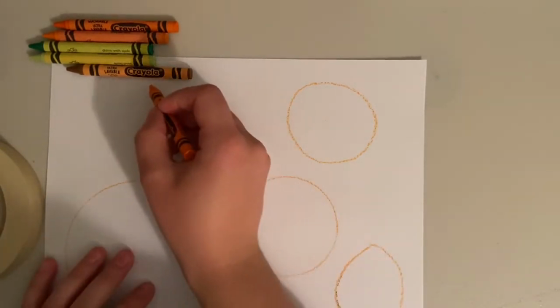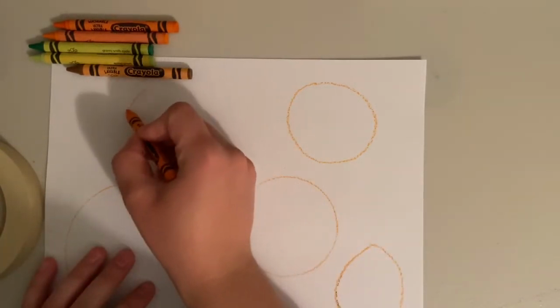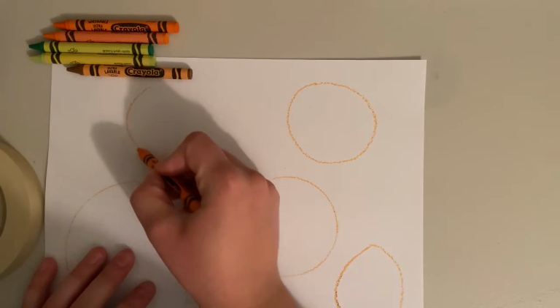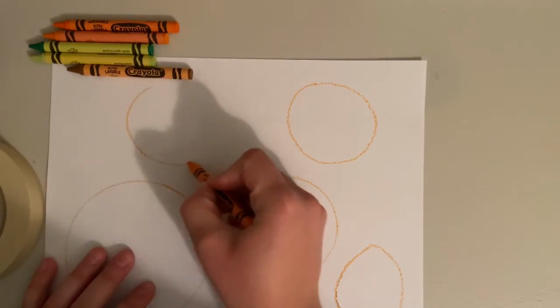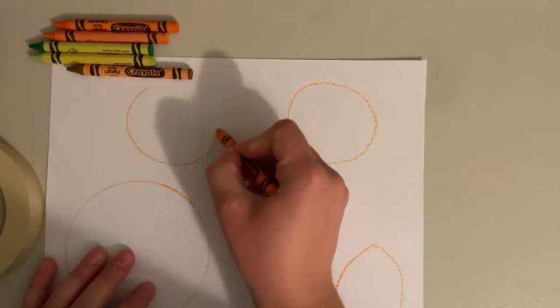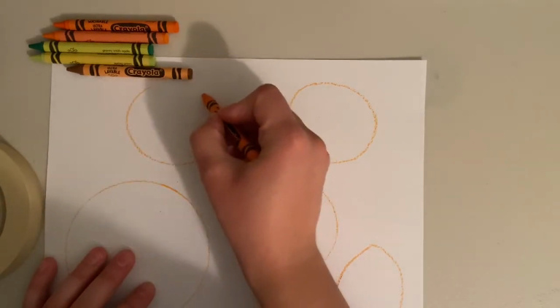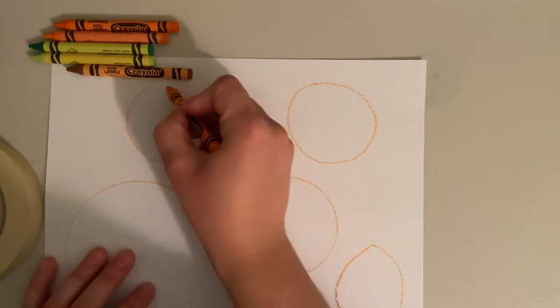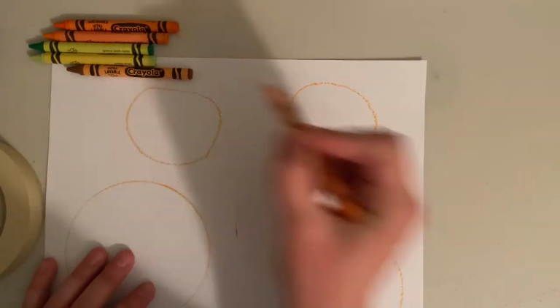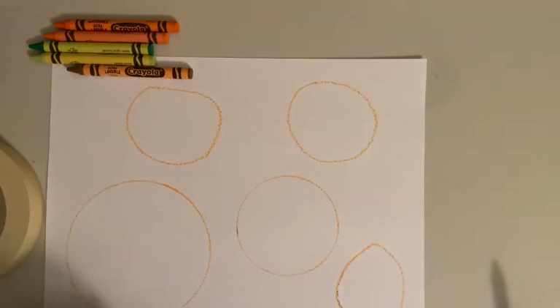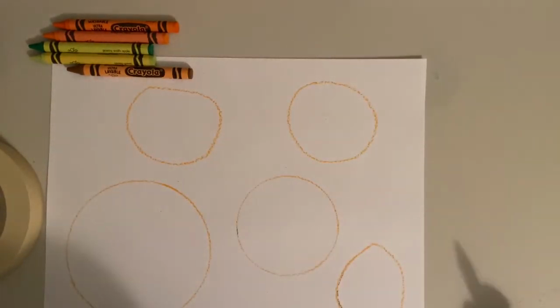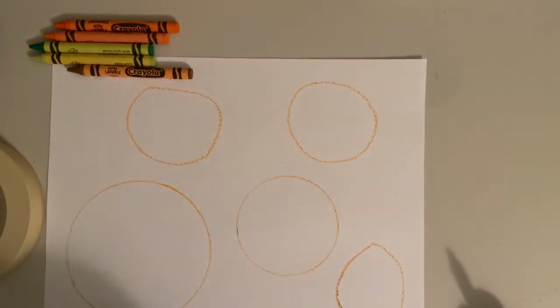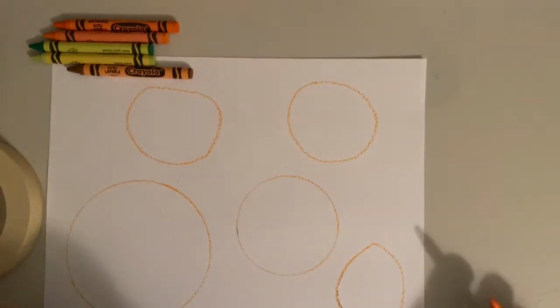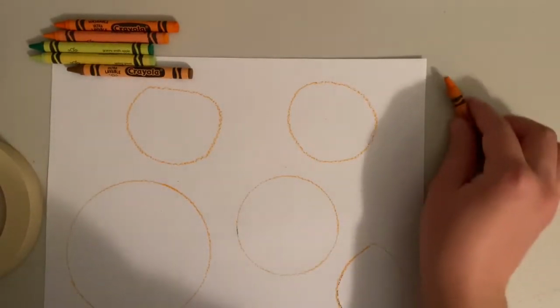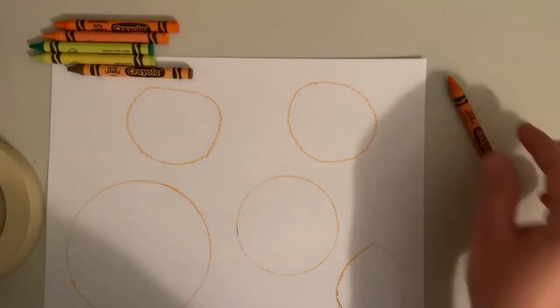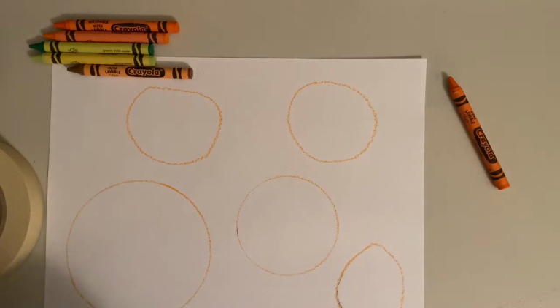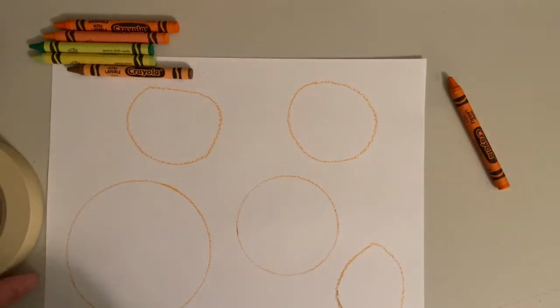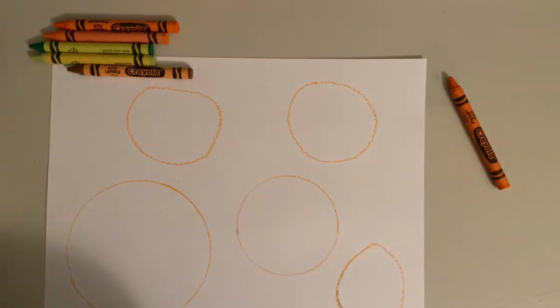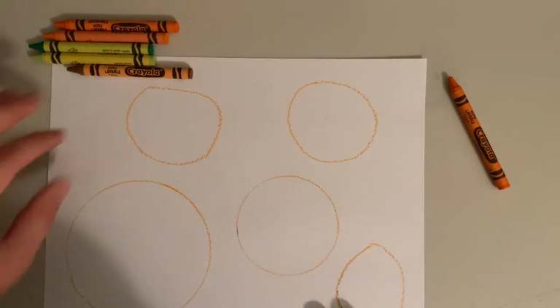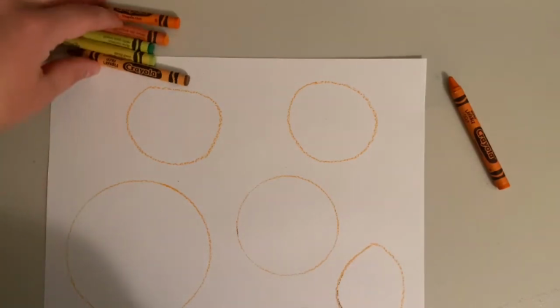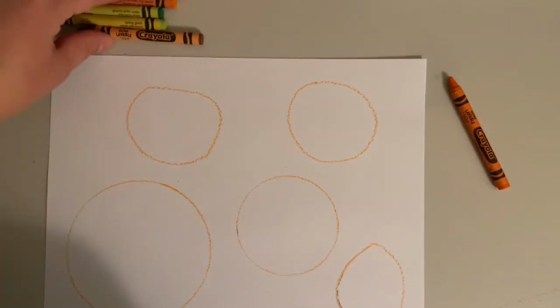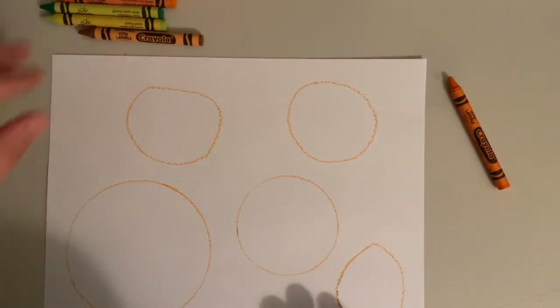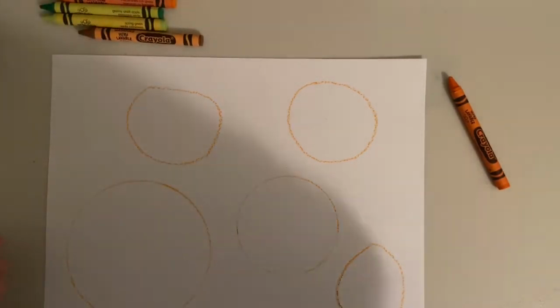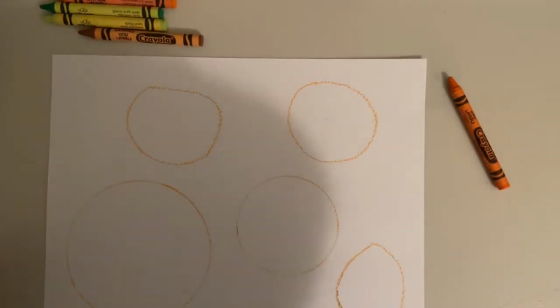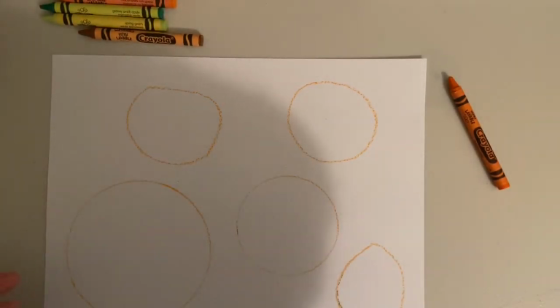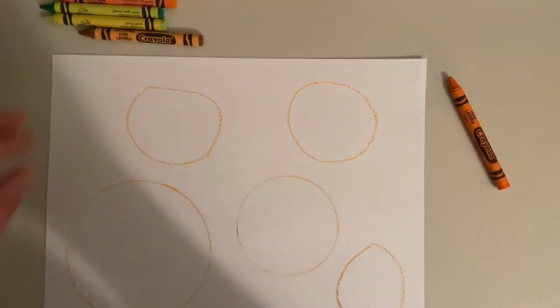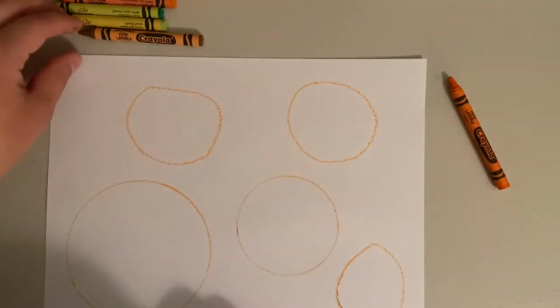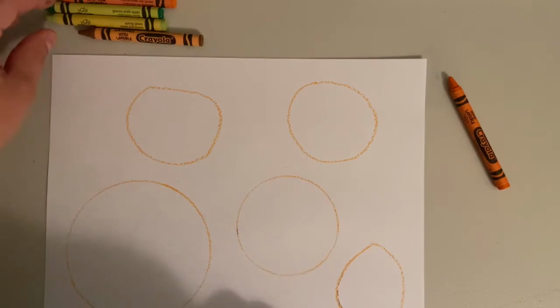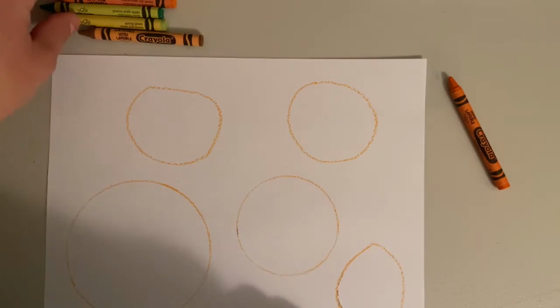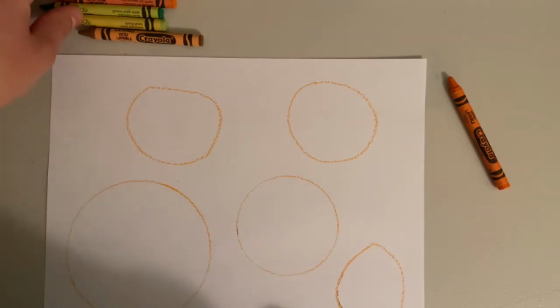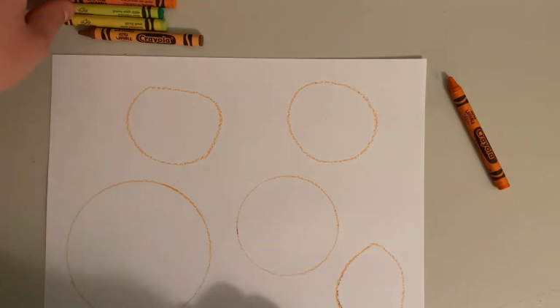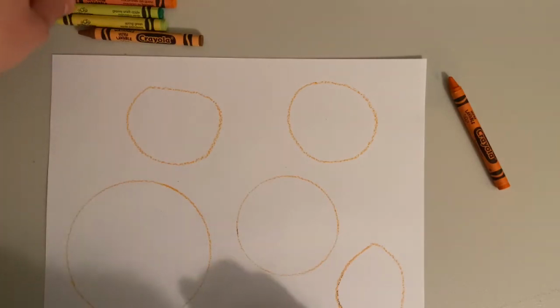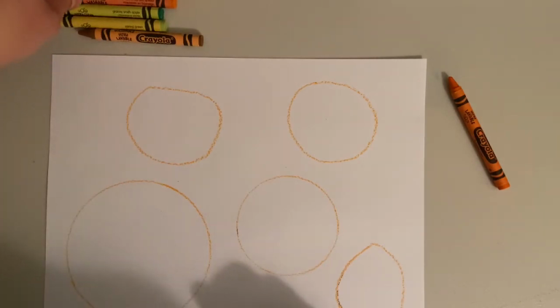And don't worry if they're not perfect — they don't have to be, because just like we talked about in class, all pumpkins are a little bit different and some of them look a little strange and wonky. So it's okay if your circles aren't perfect.